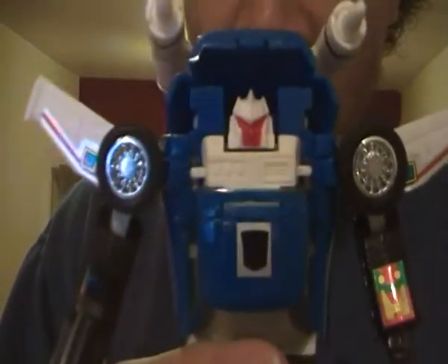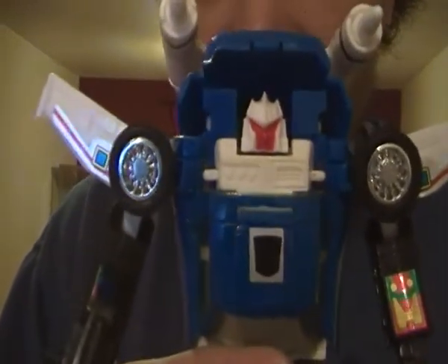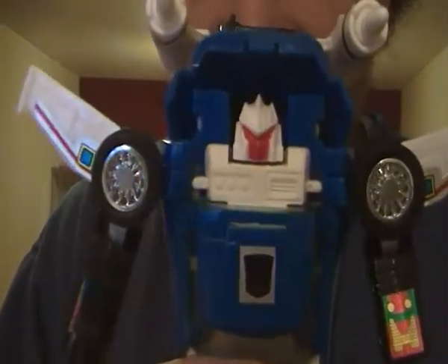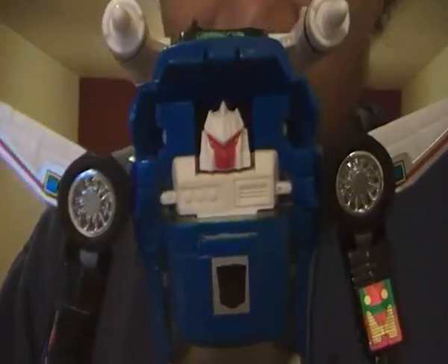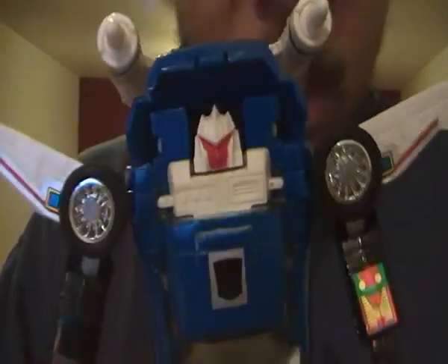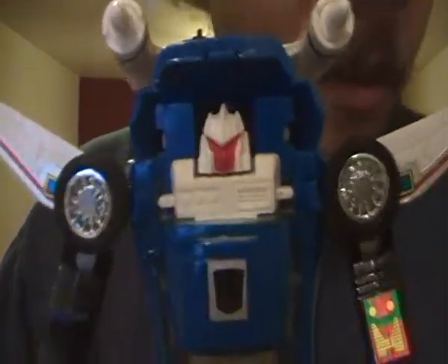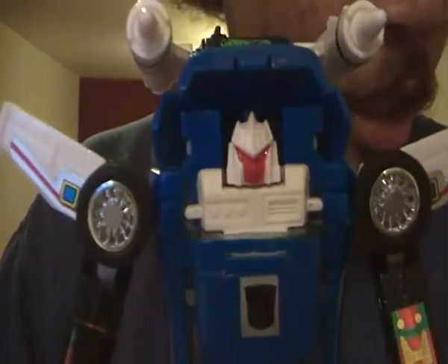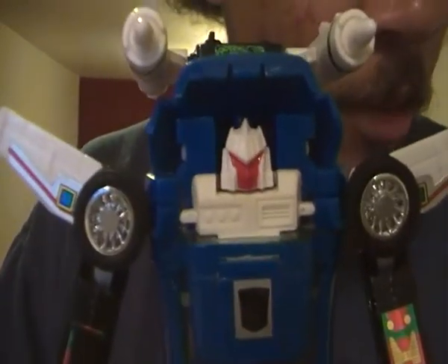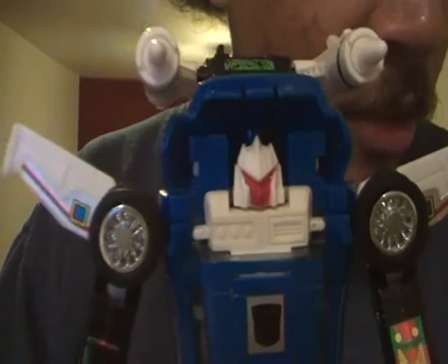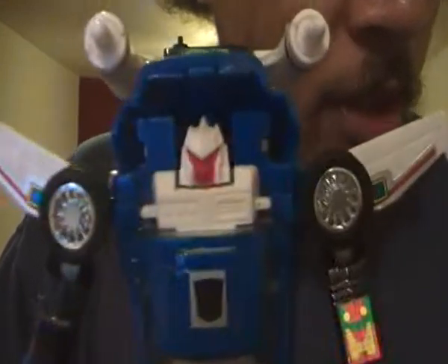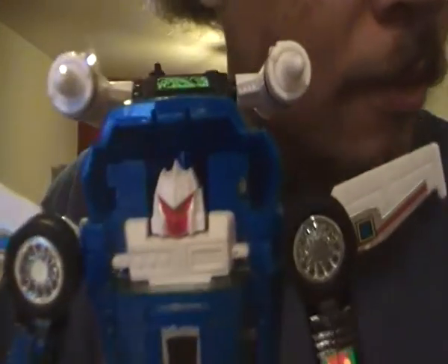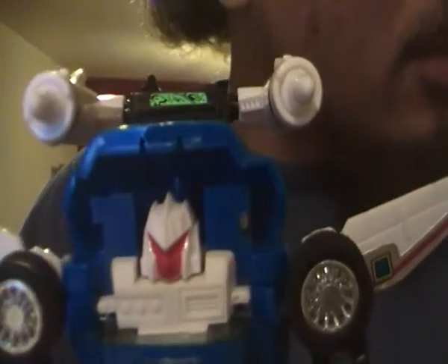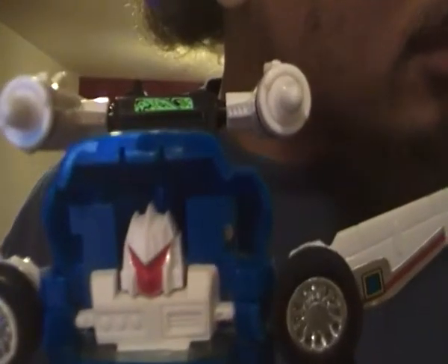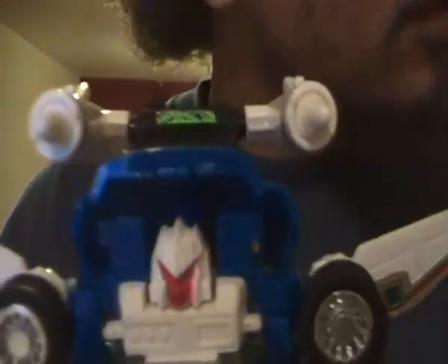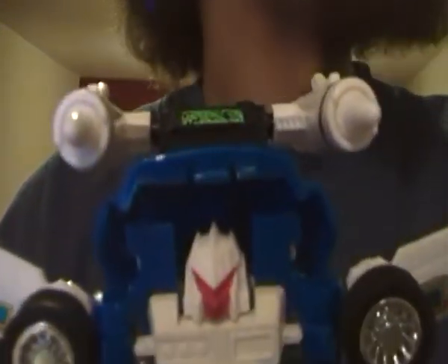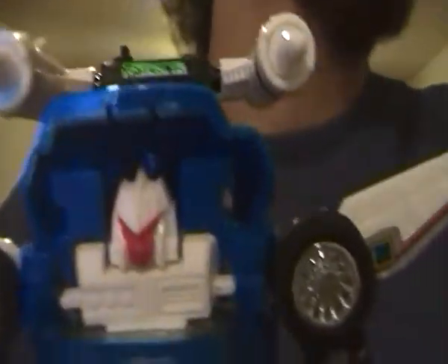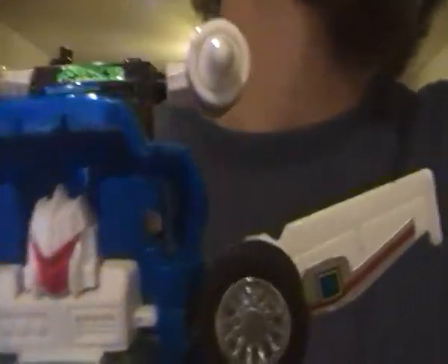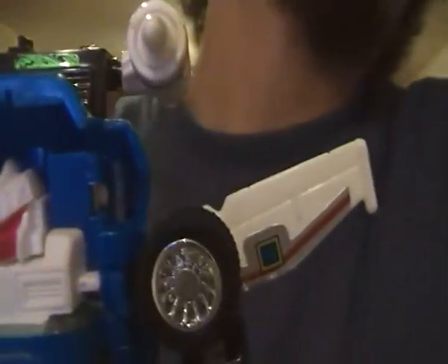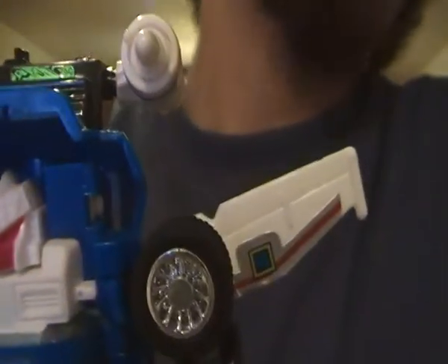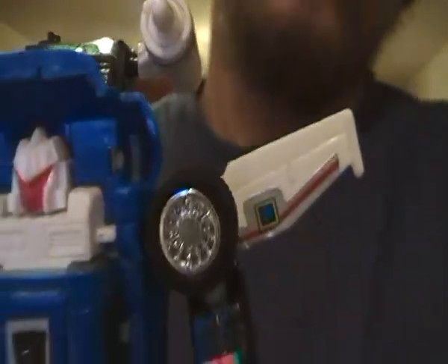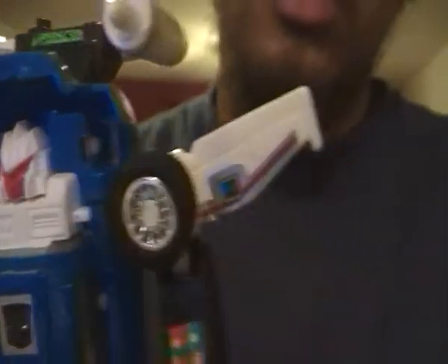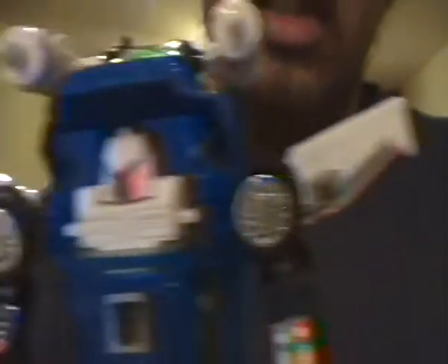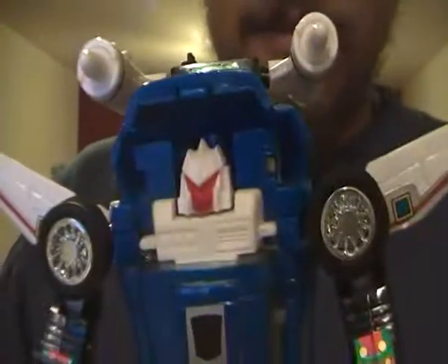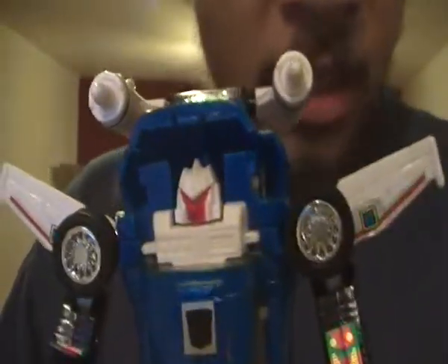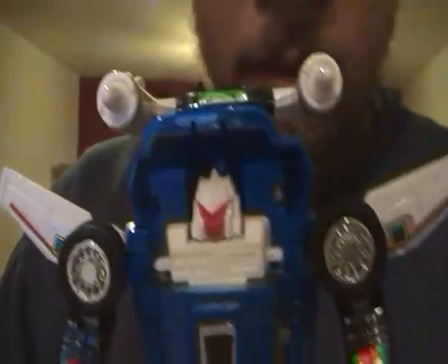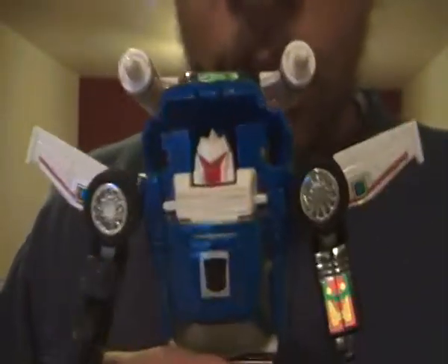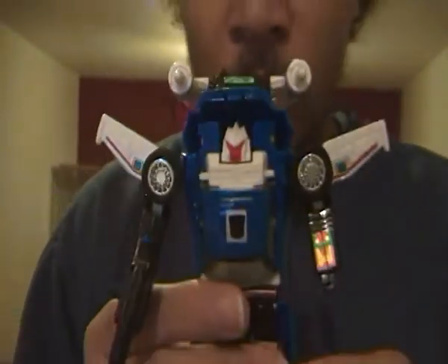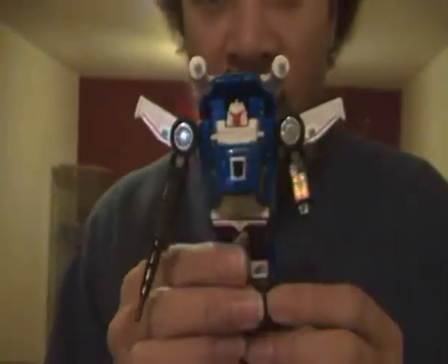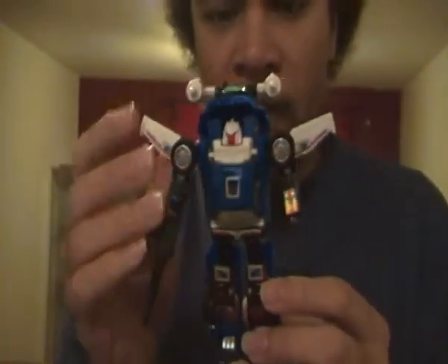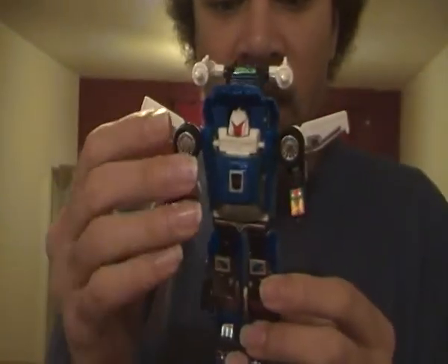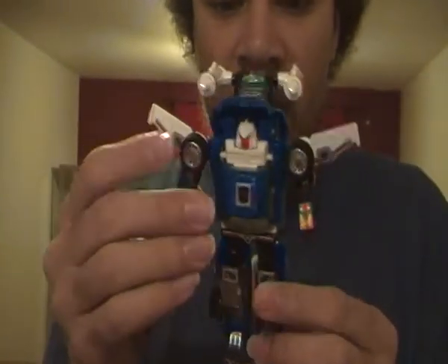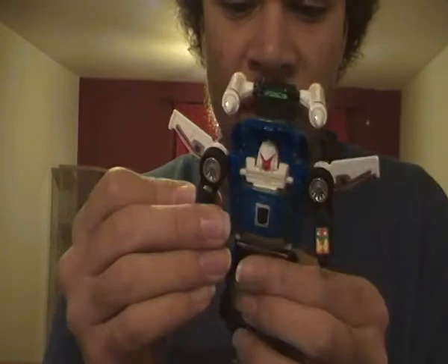And there we have G1 Trax — real cool! His face is already painted red and his eyes are not coloured. This is a real cool Transformer G1 reissue.